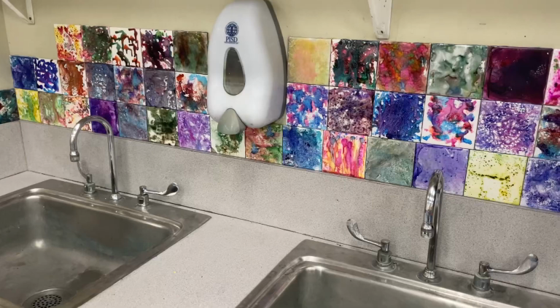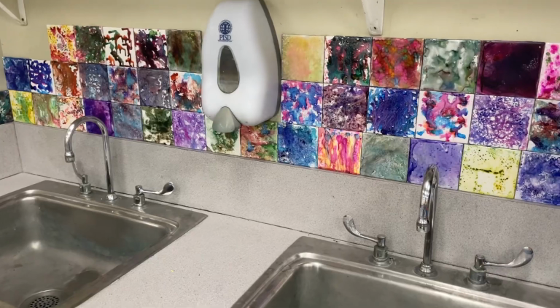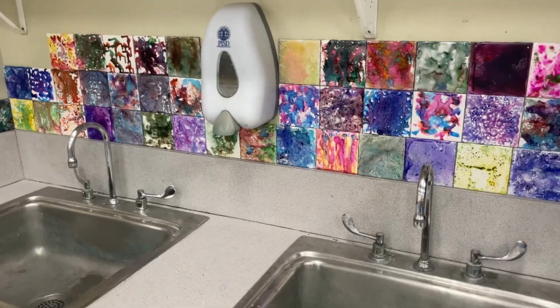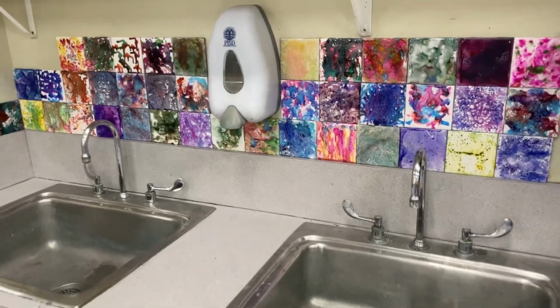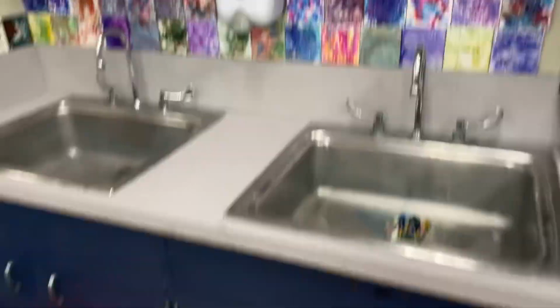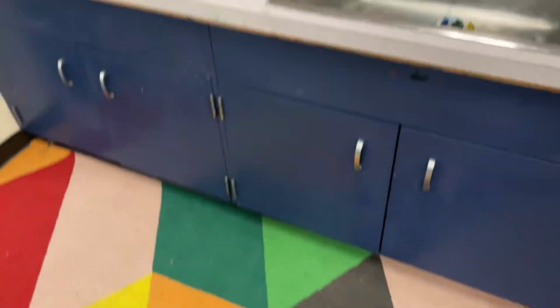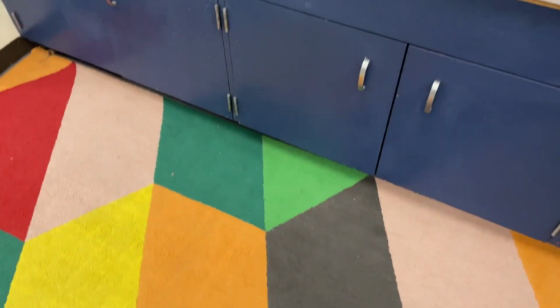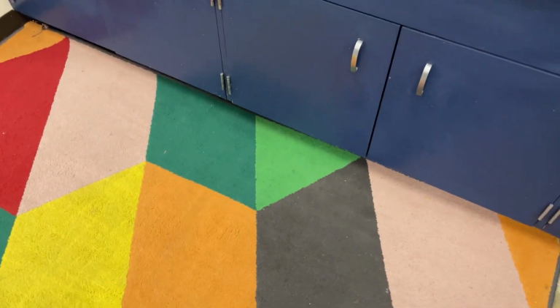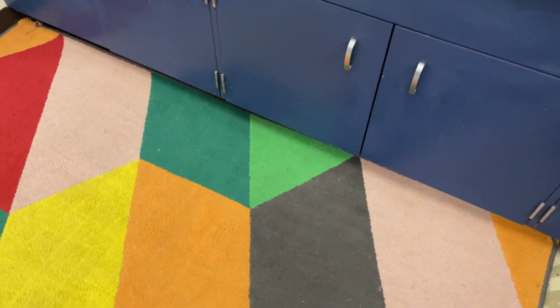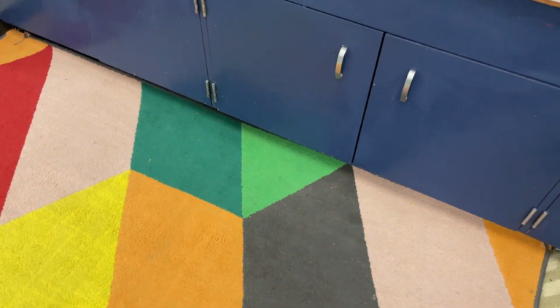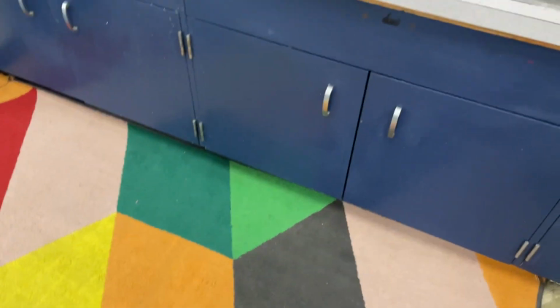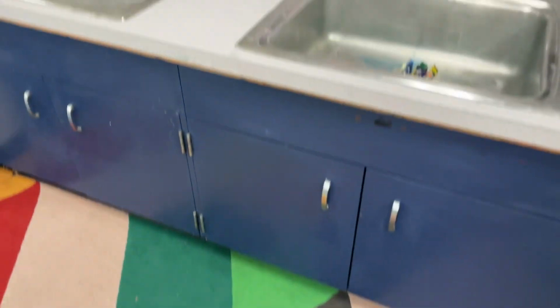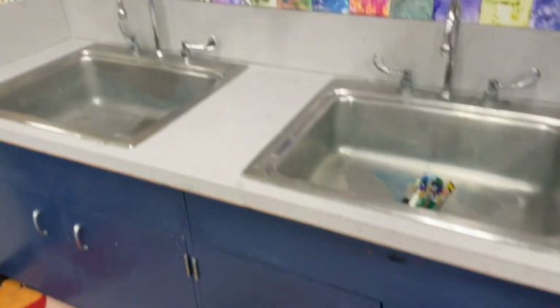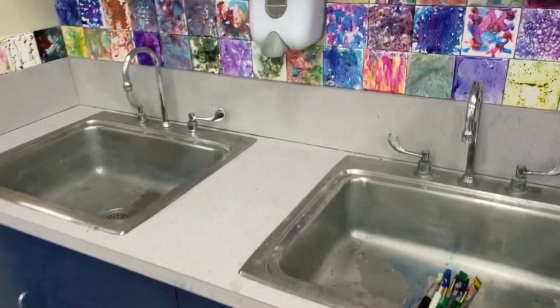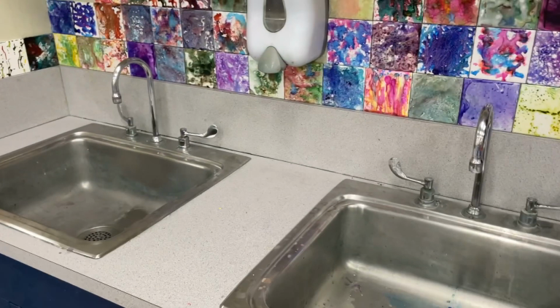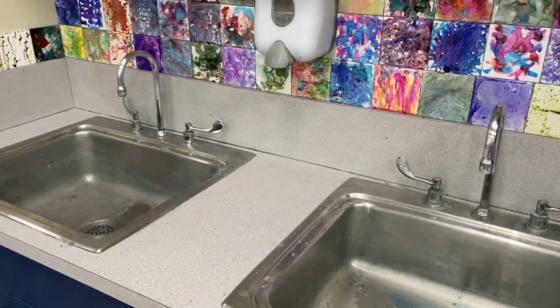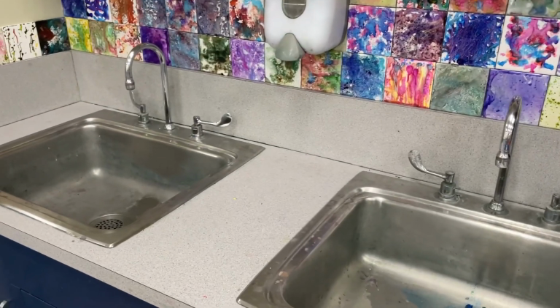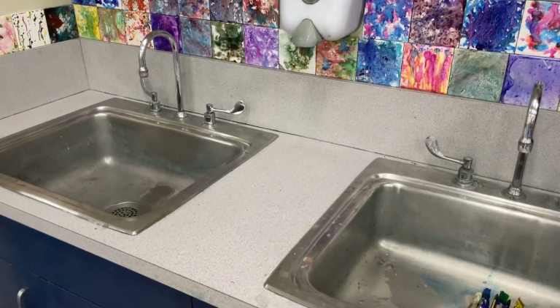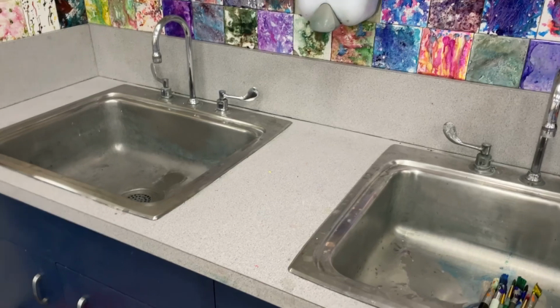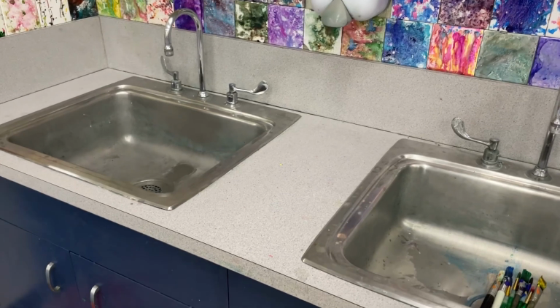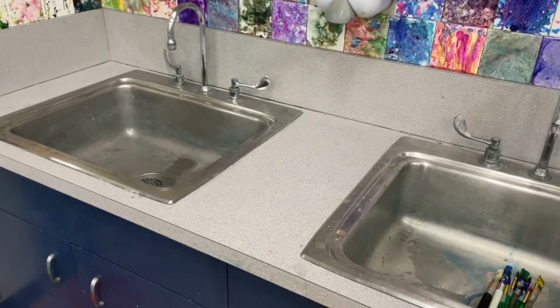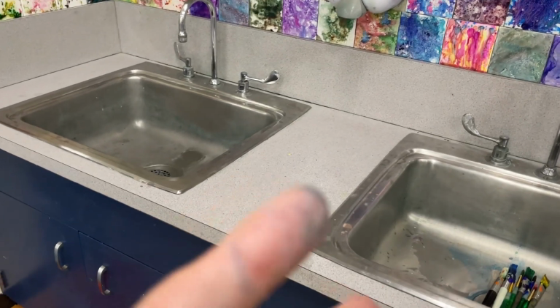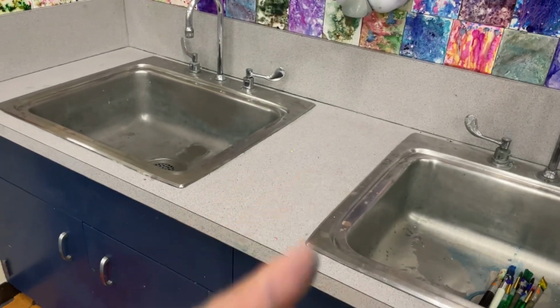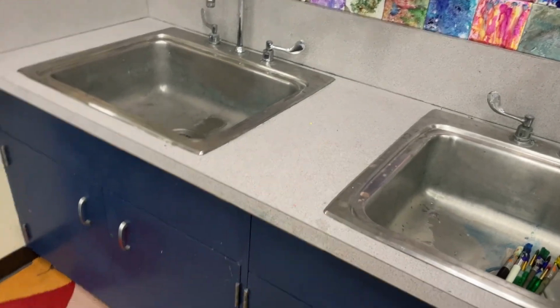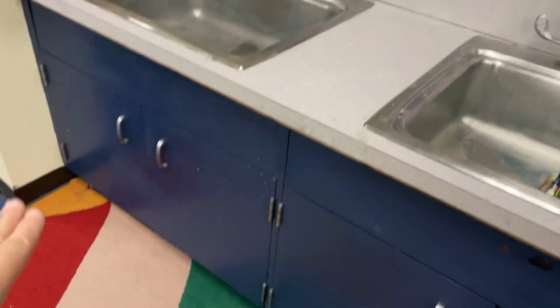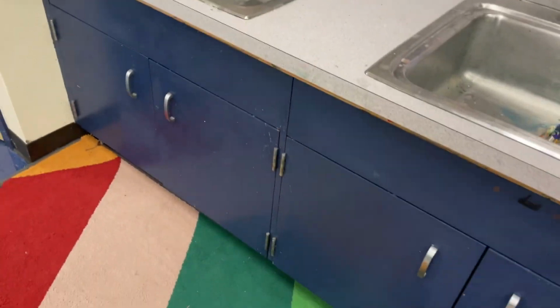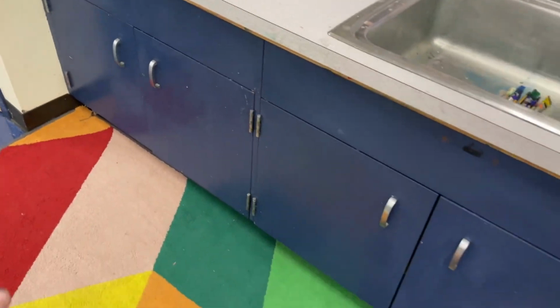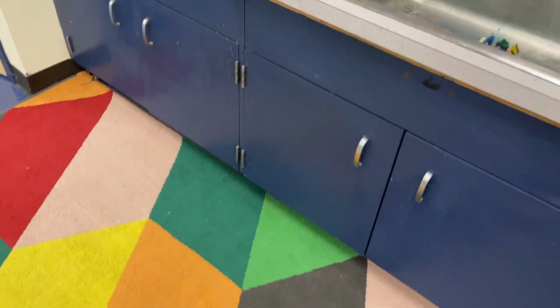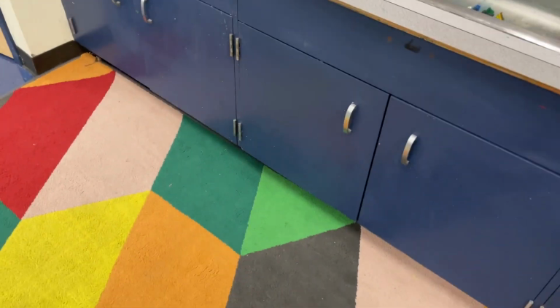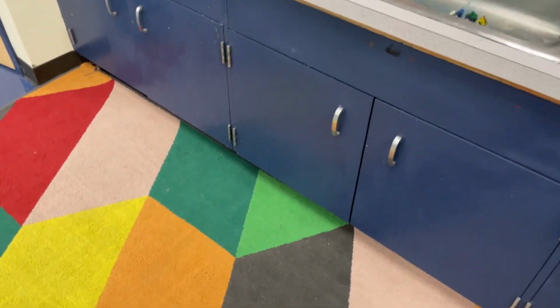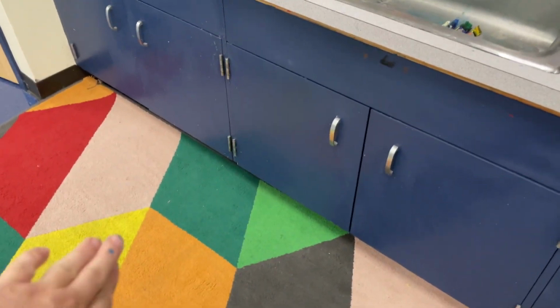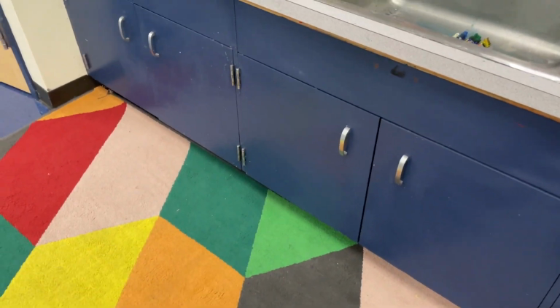When using the sink, you're going to notice there is a rug underneath. When you're washing your hands, if your hands are dripping, make sure you're over the sink in the rug area.